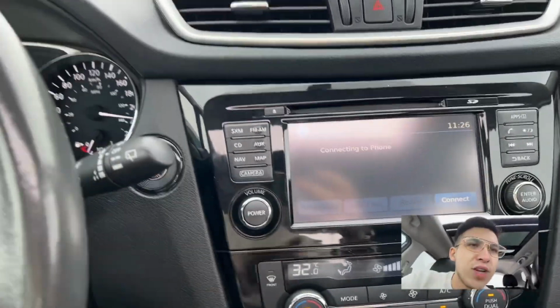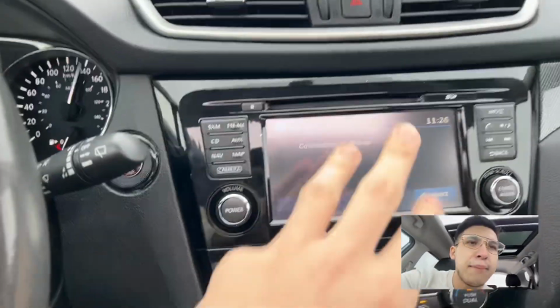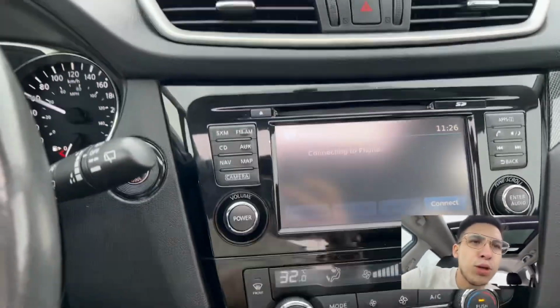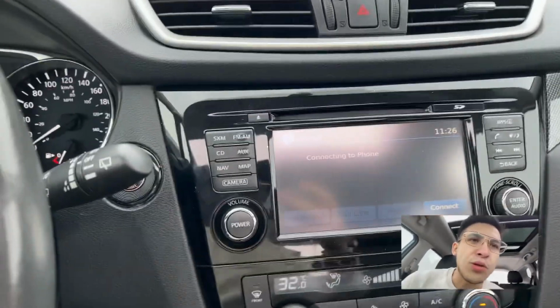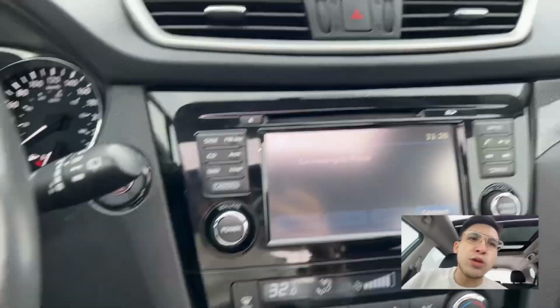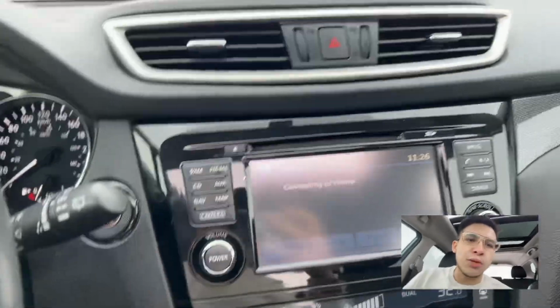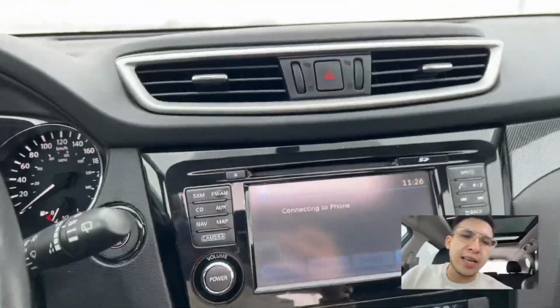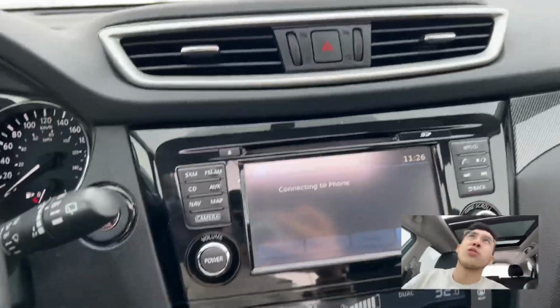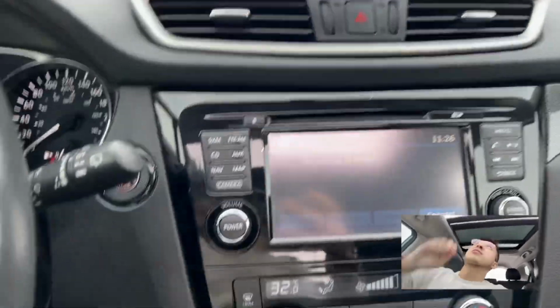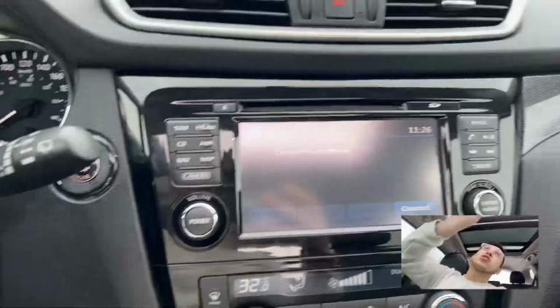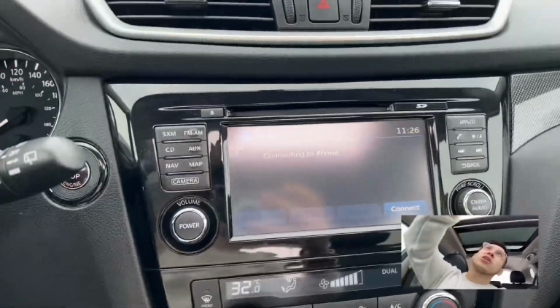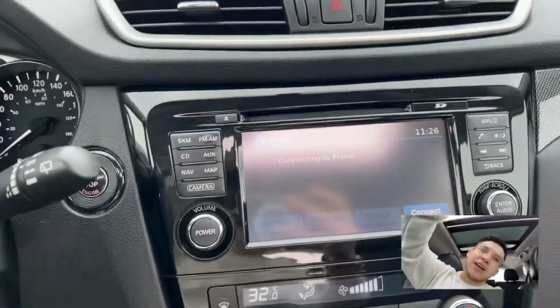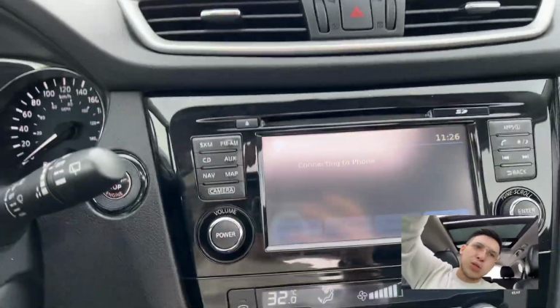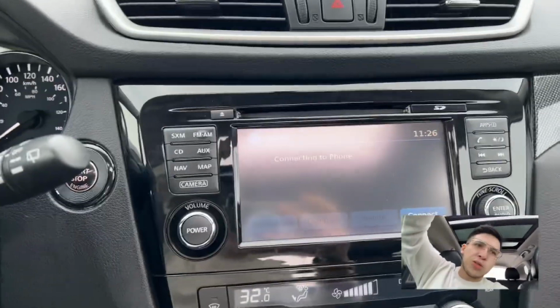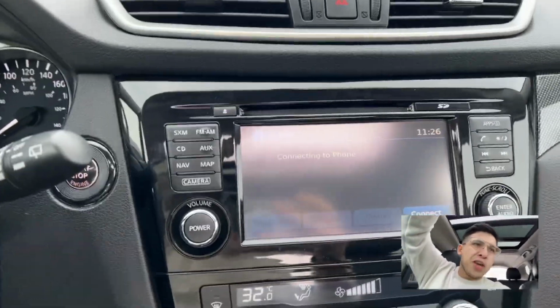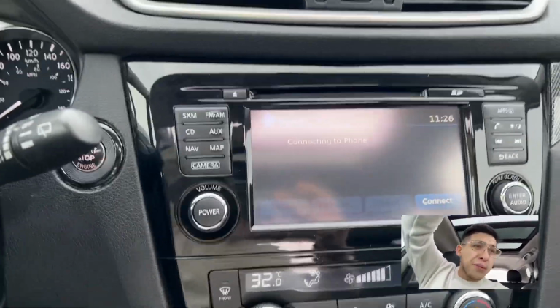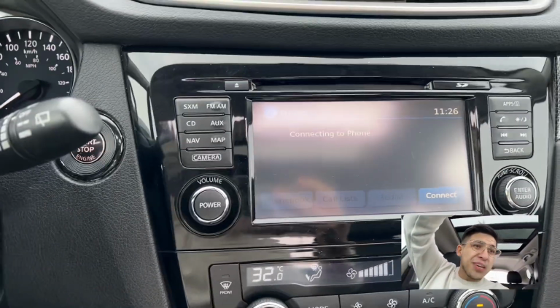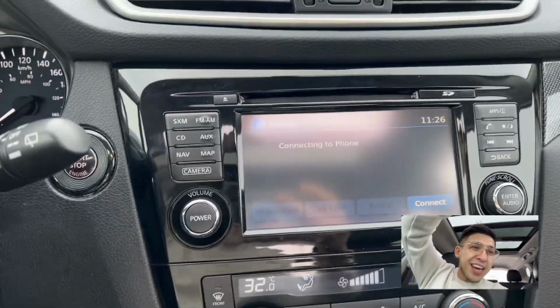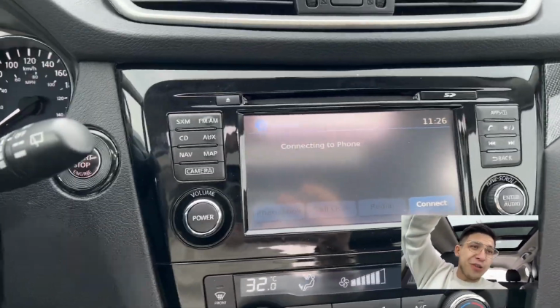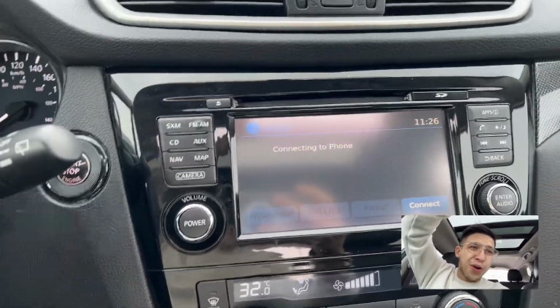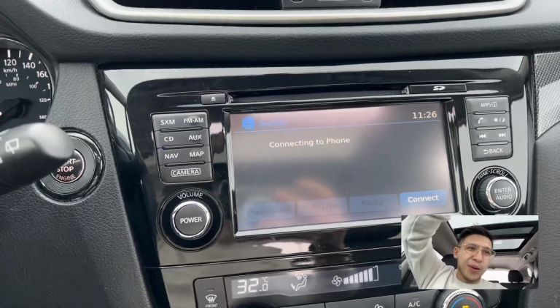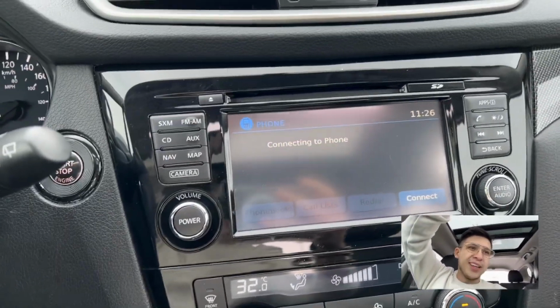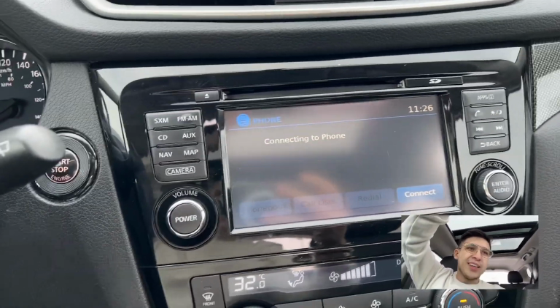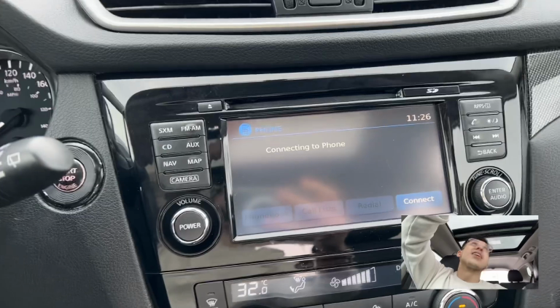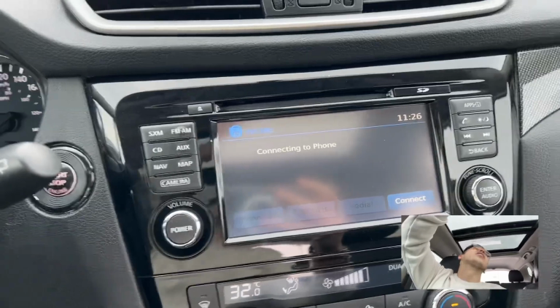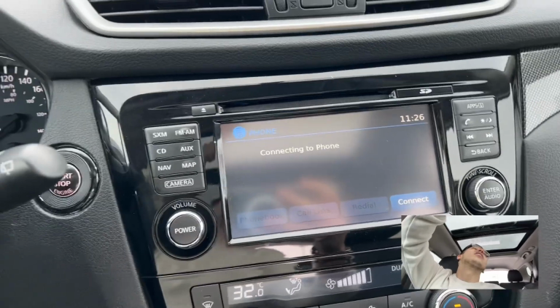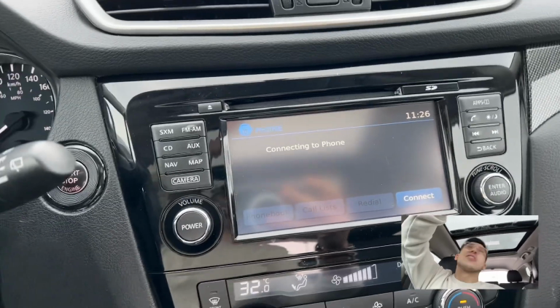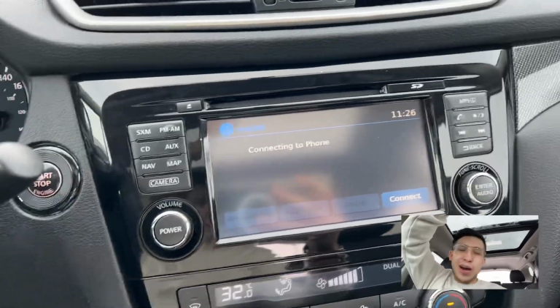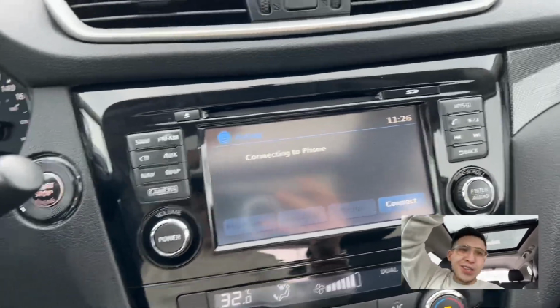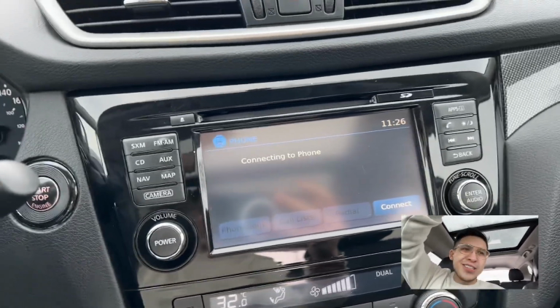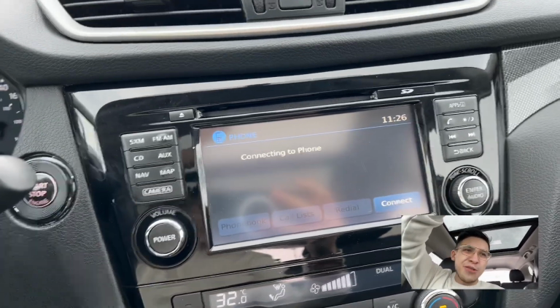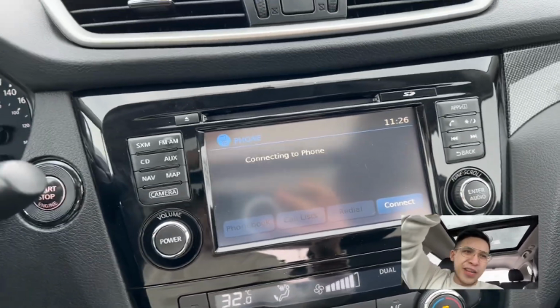We've got that Bluetooth that you said was absolutely essential — well, you're gonna have Bluetooth. You're gonna be able to connect your phone. Sorry, just closing the sunroof there.